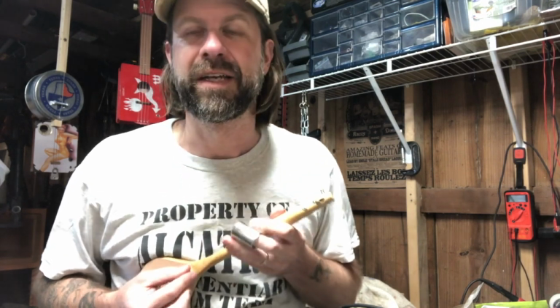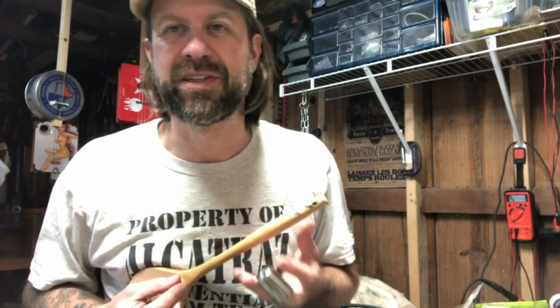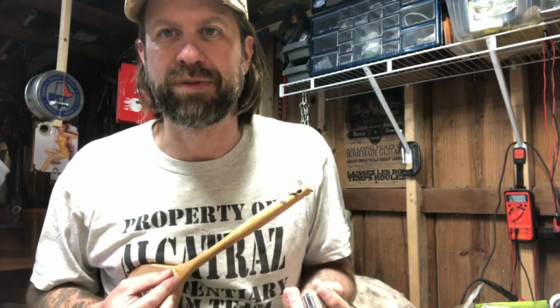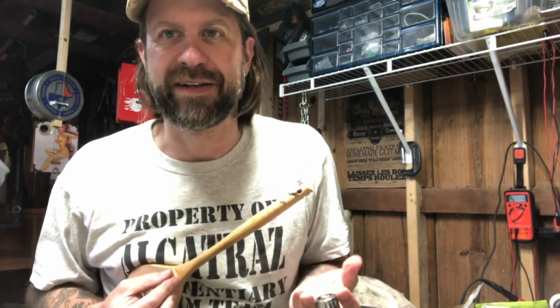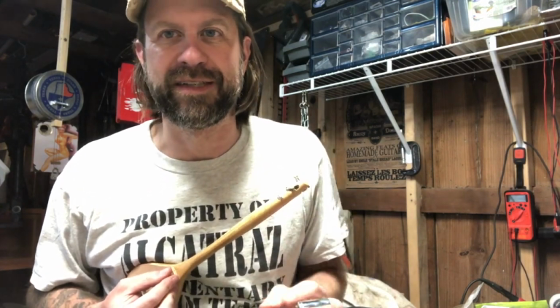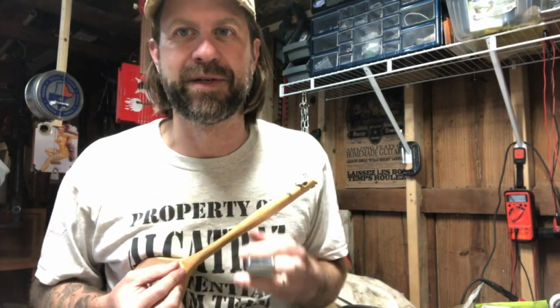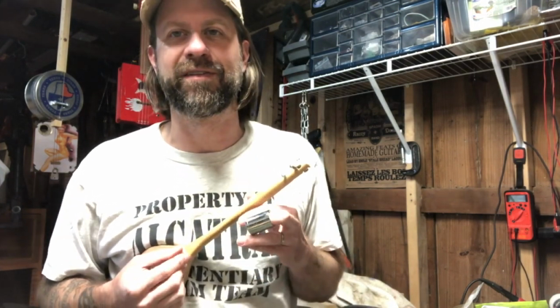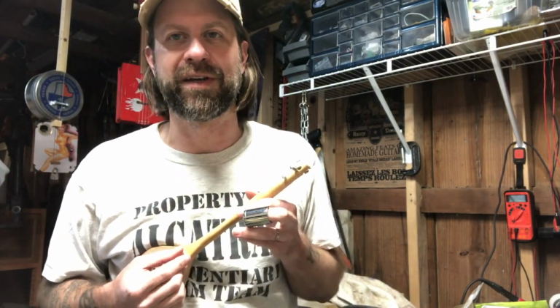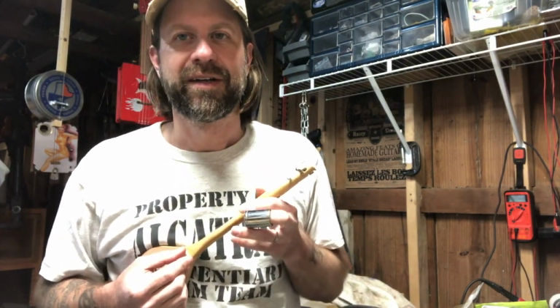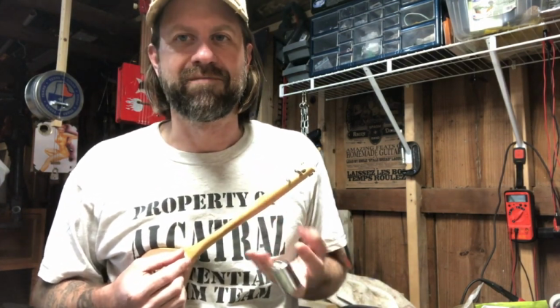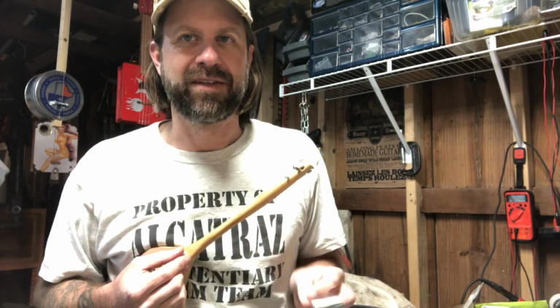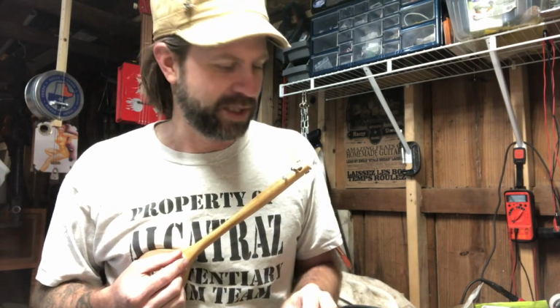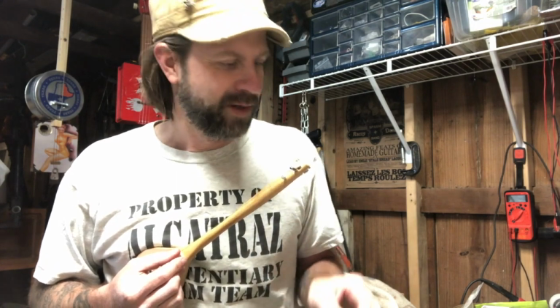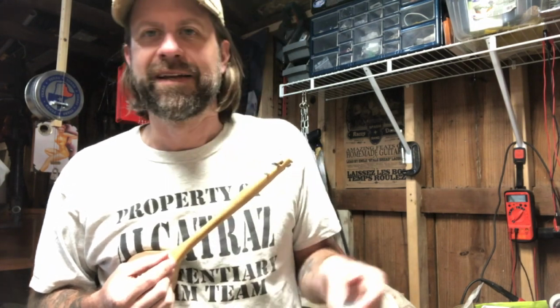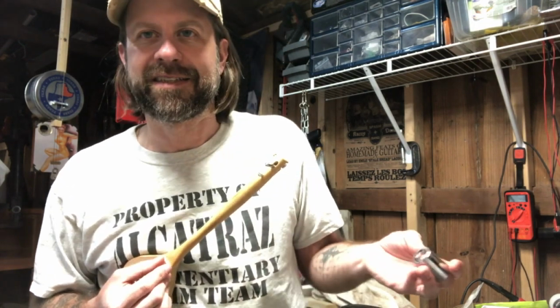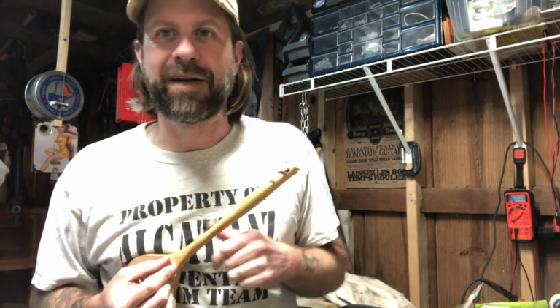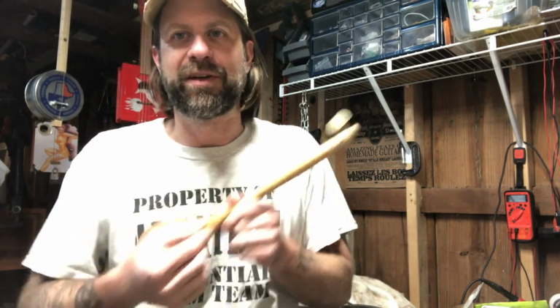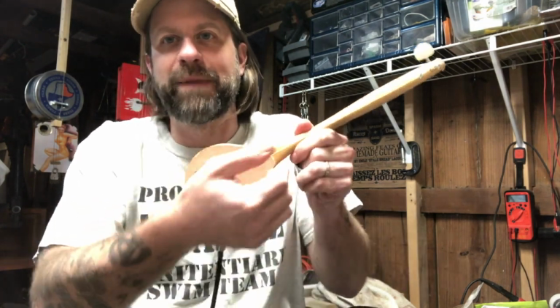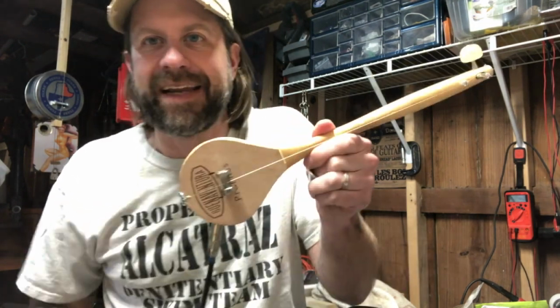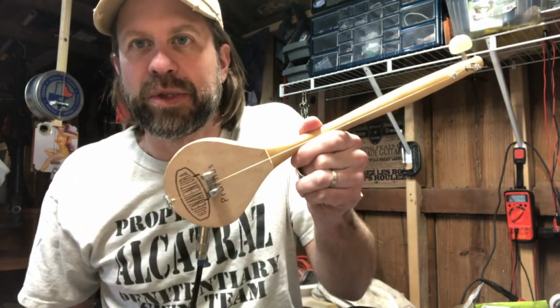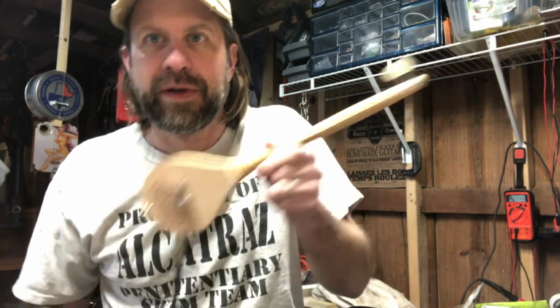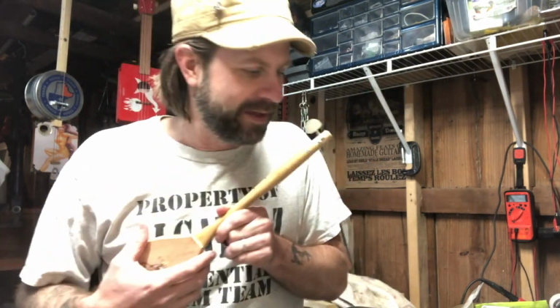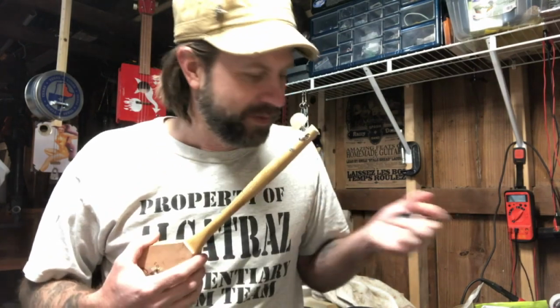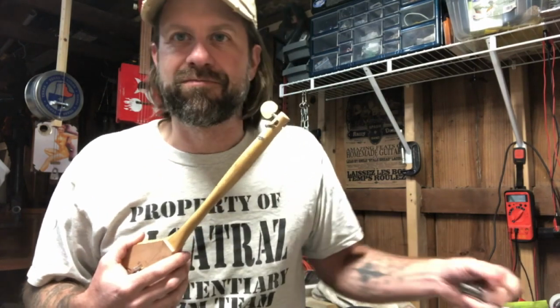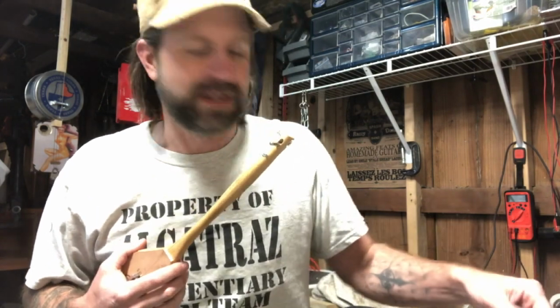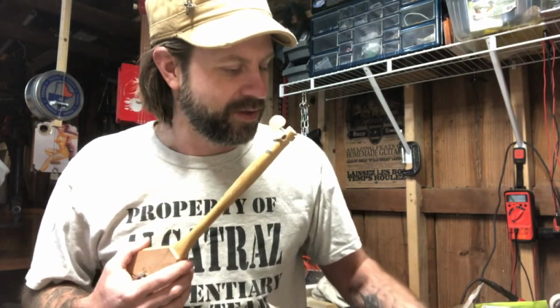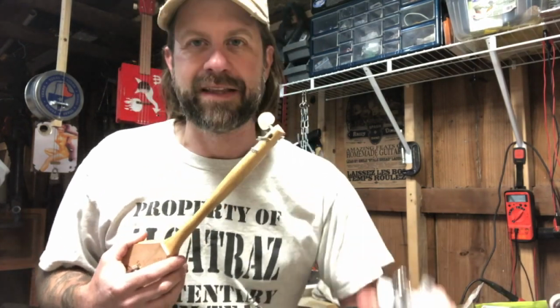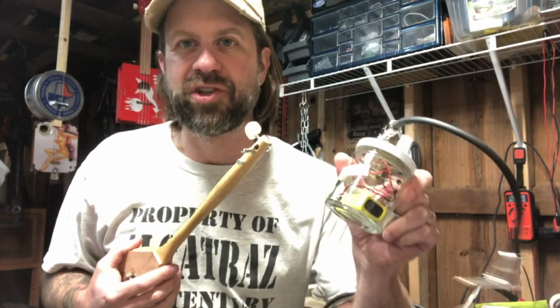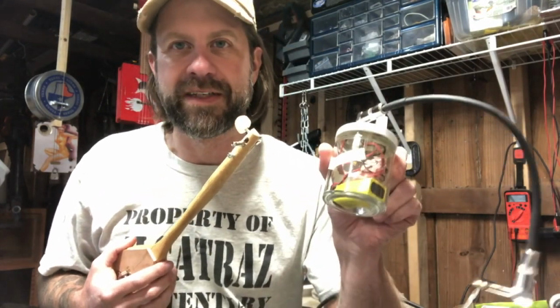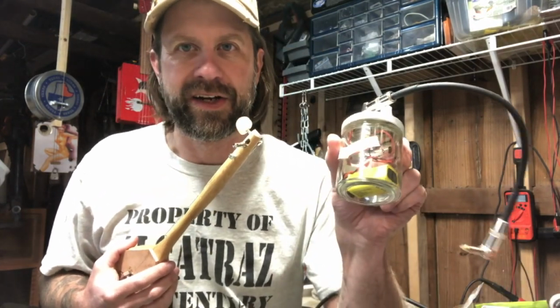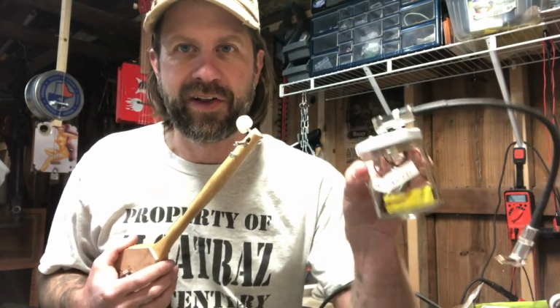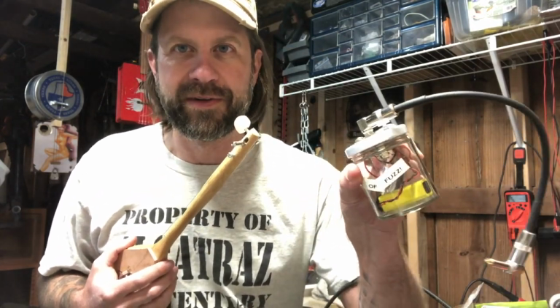You can just kind of pluck out any sort of diddly bow kind of tune on it — nothing special. But hey, since this is a DIY video and we just made a spoon guitar, let's do something fun. I've got the tiny jar of fuzz out here along with a cable.